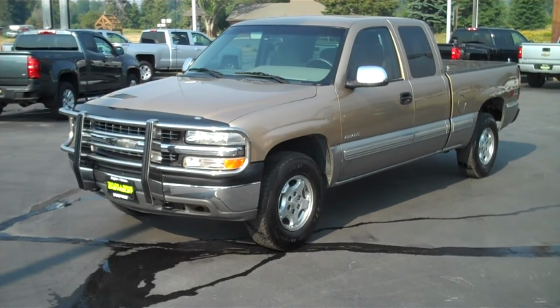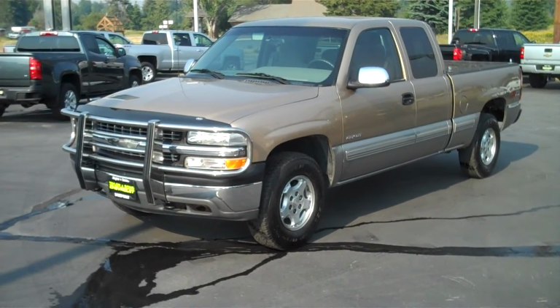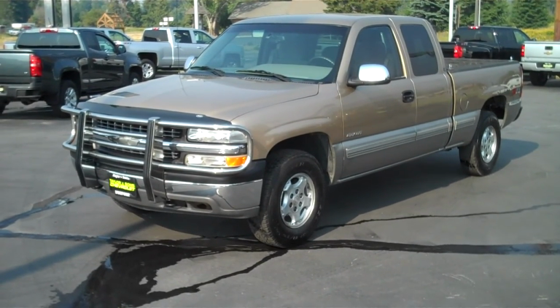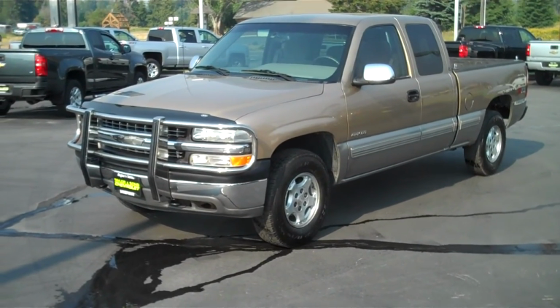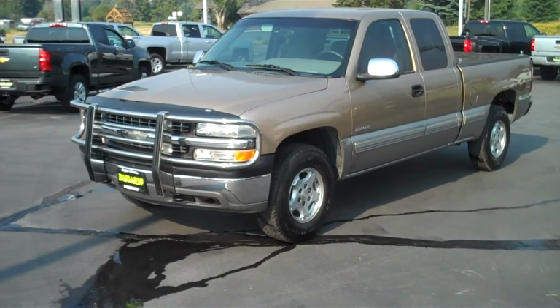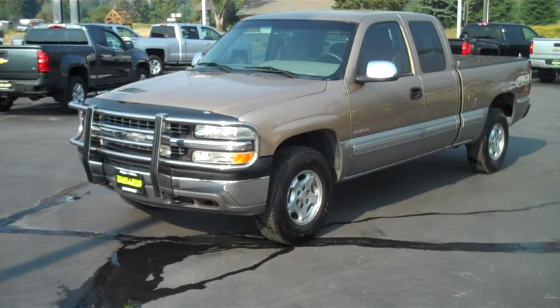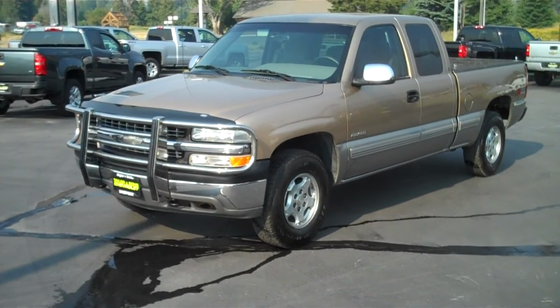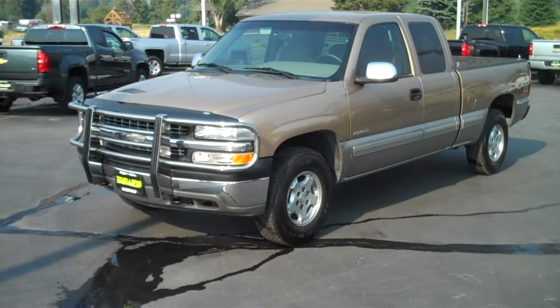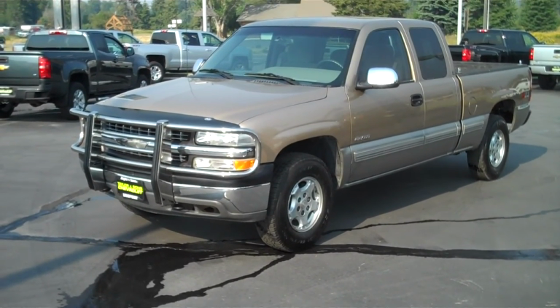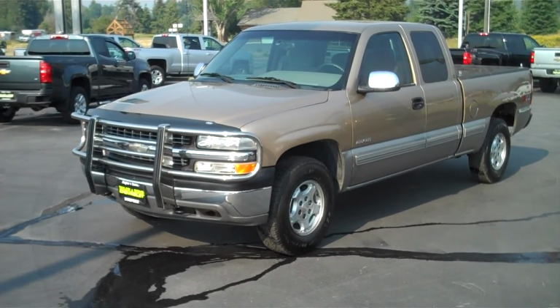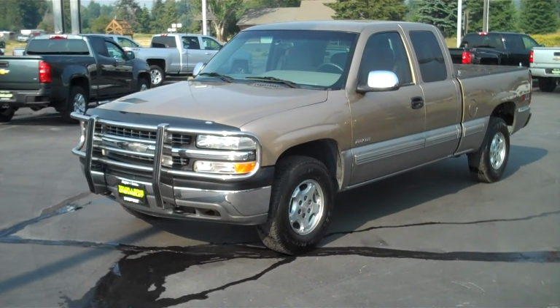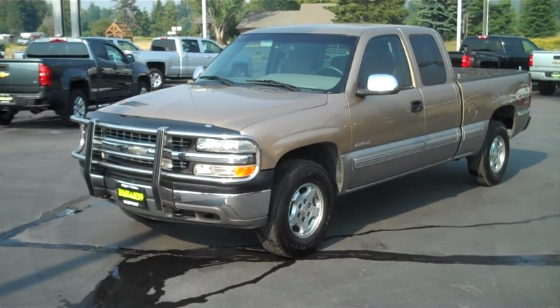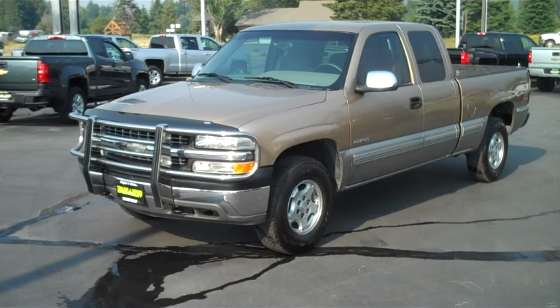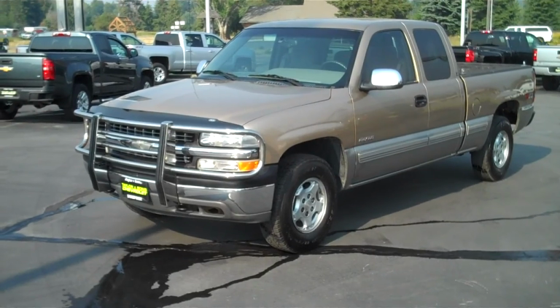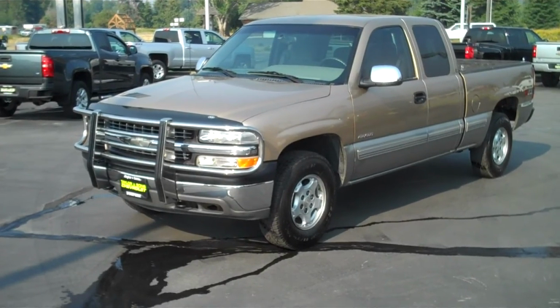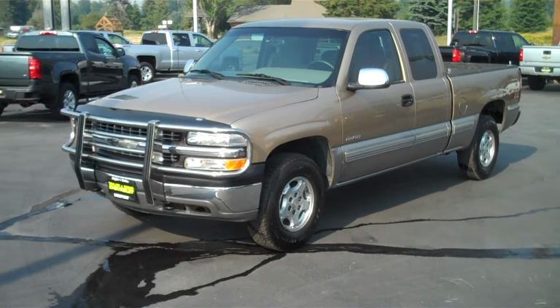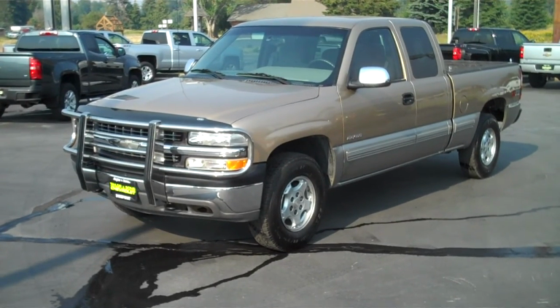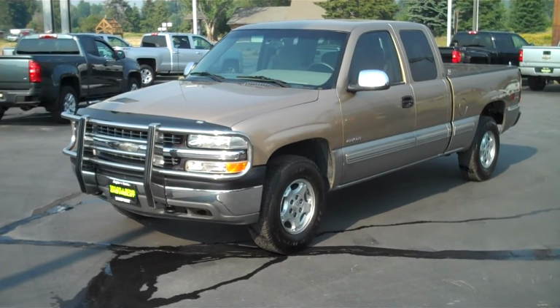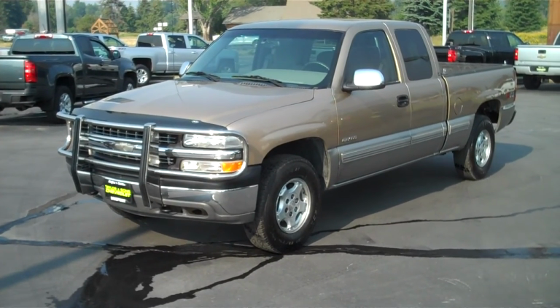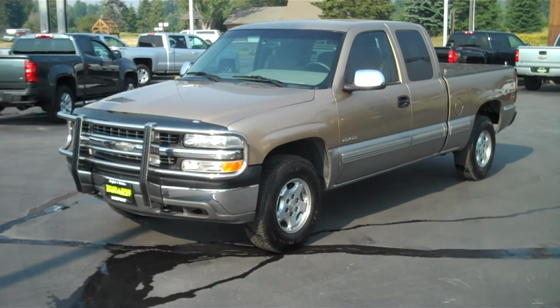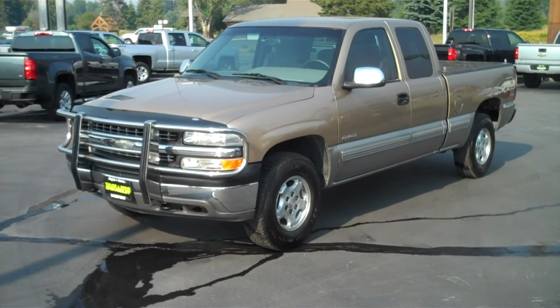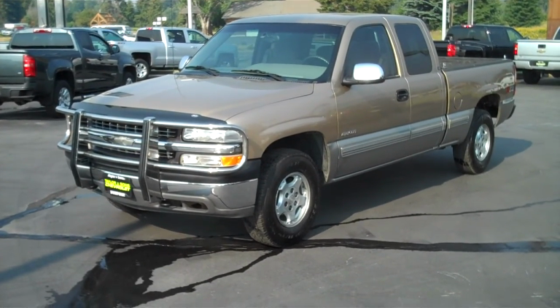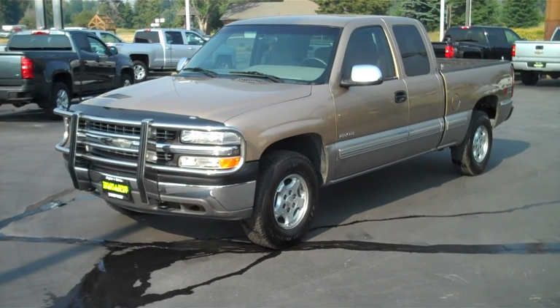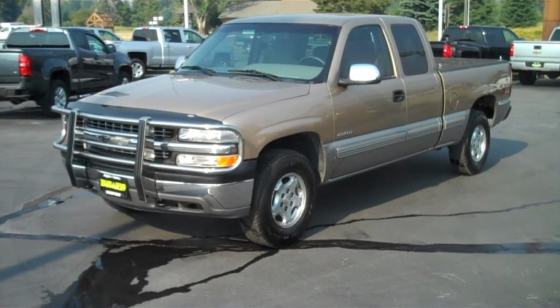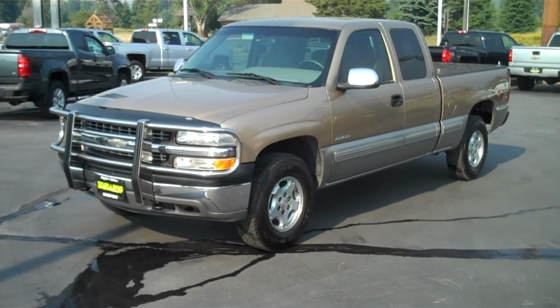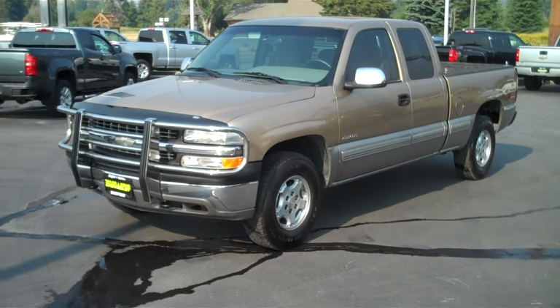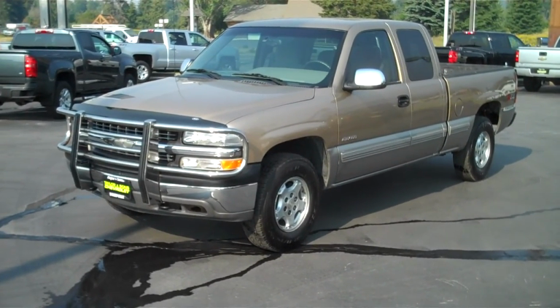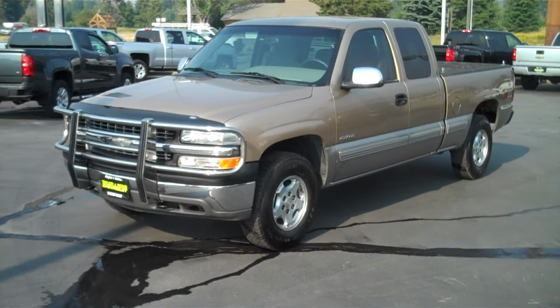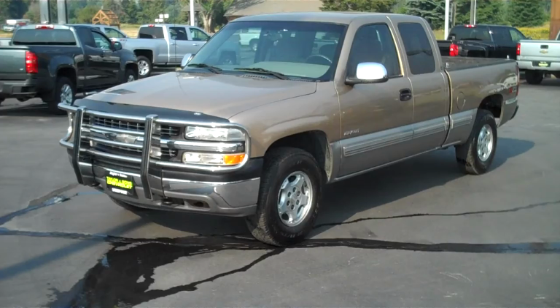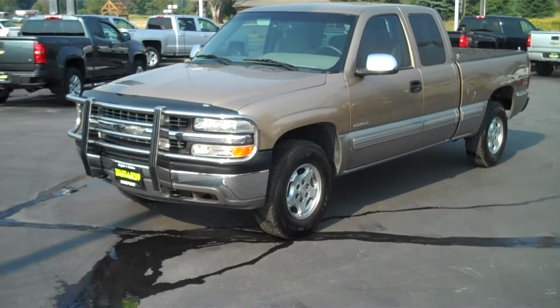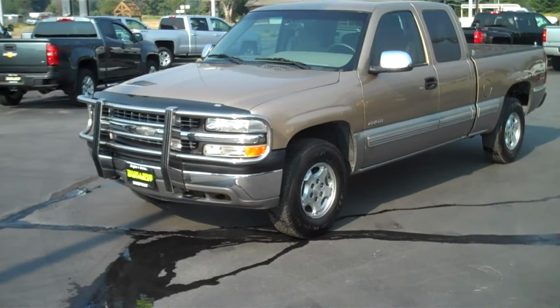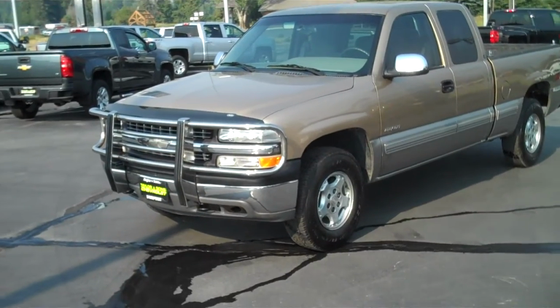Hi Dakota, this is Garrett Kulczyk at Taylor & Sons Chevrolet in Sandpoint, Idaho. Today we are looking at a 2000 Silverado 1500, gold in color.